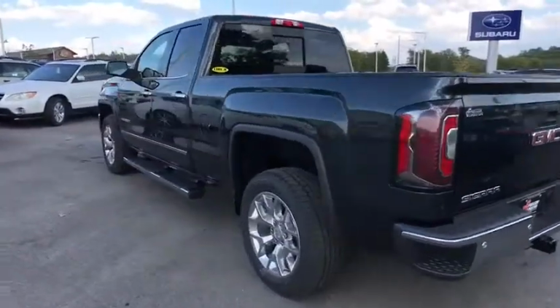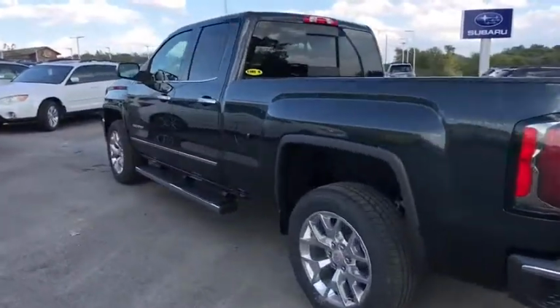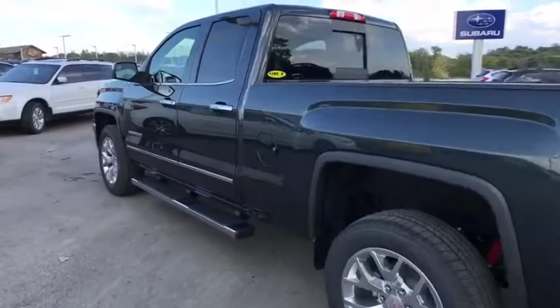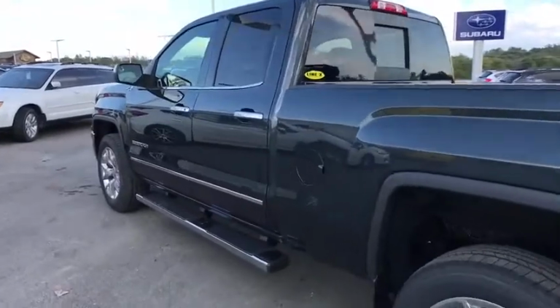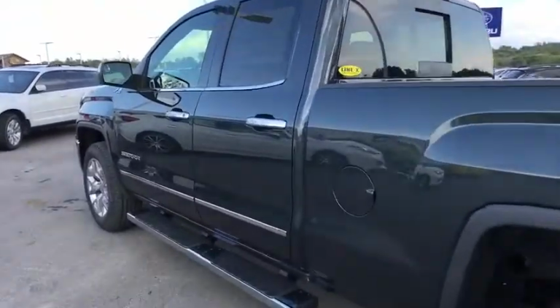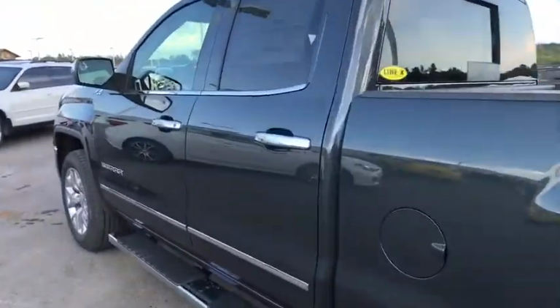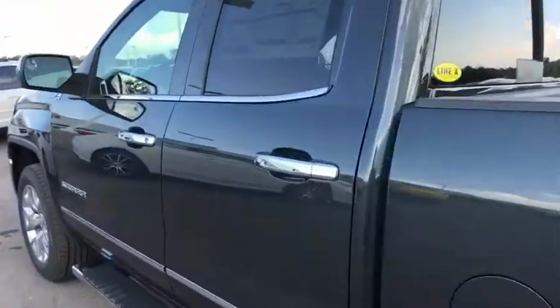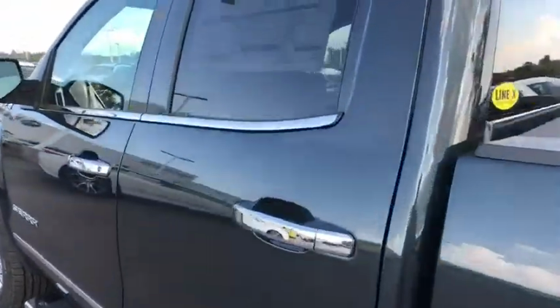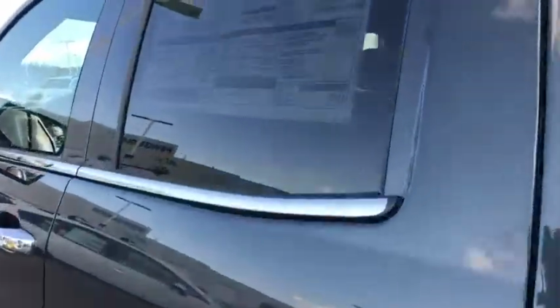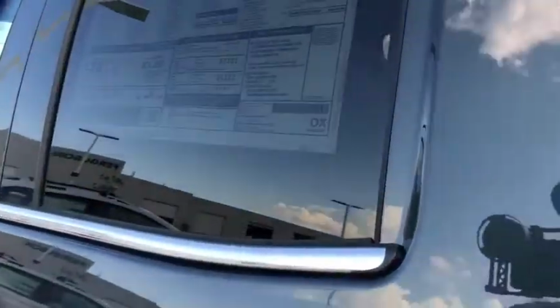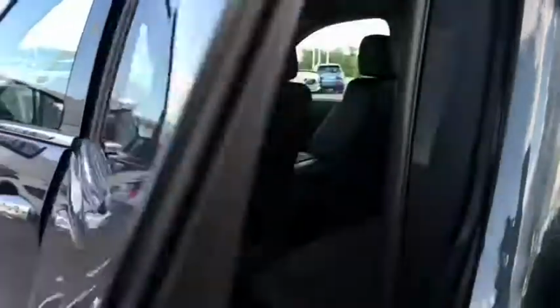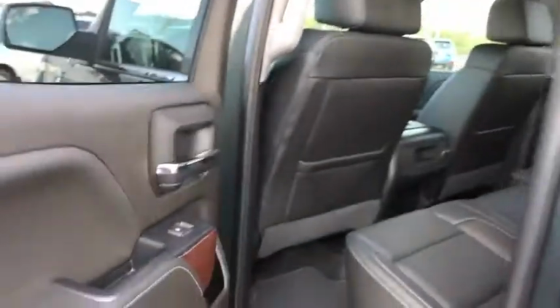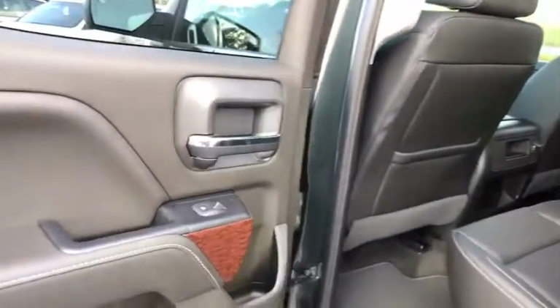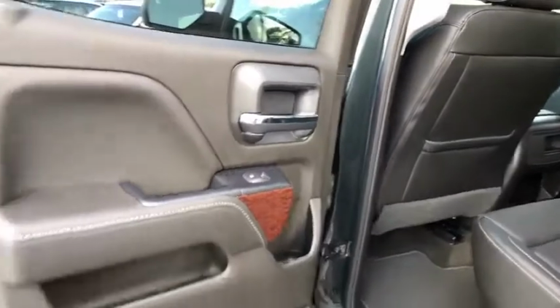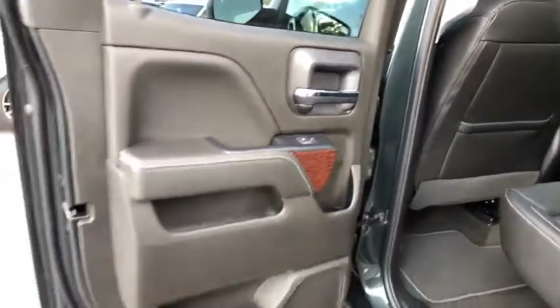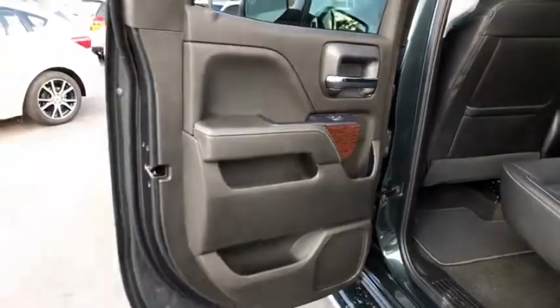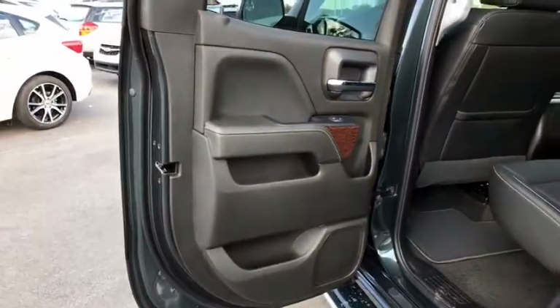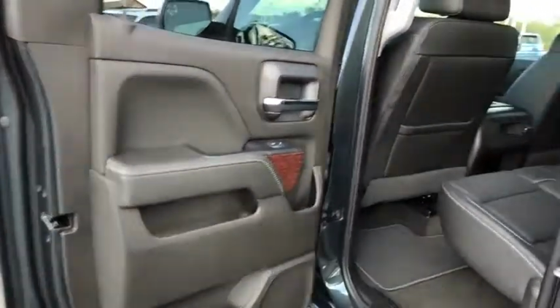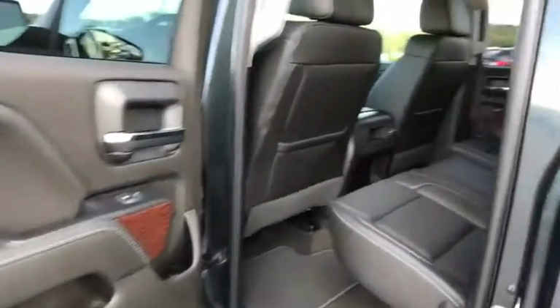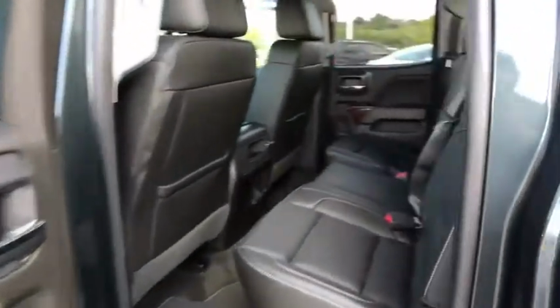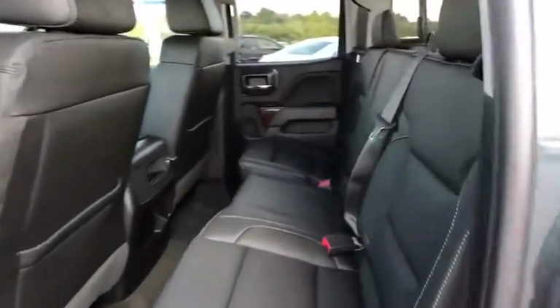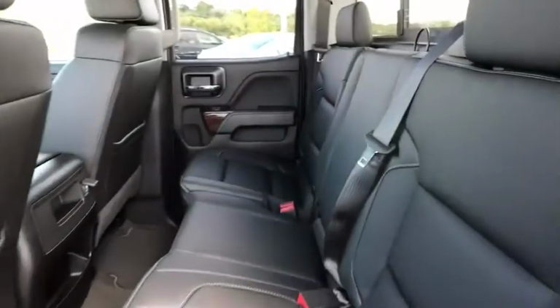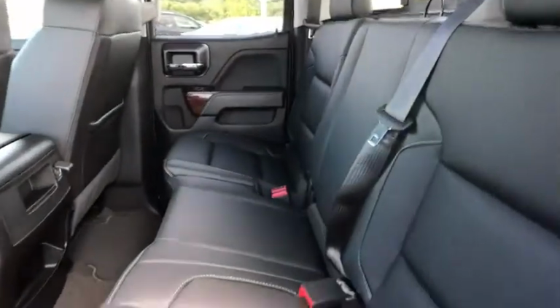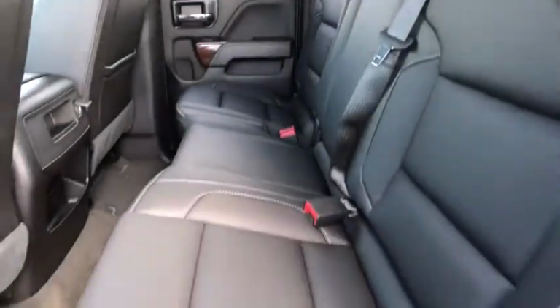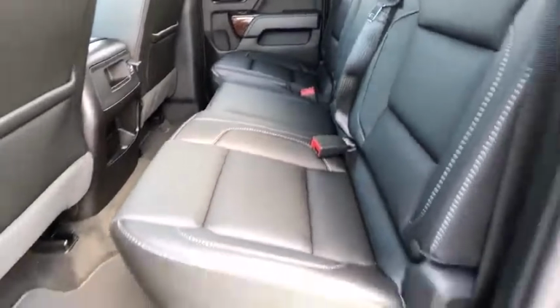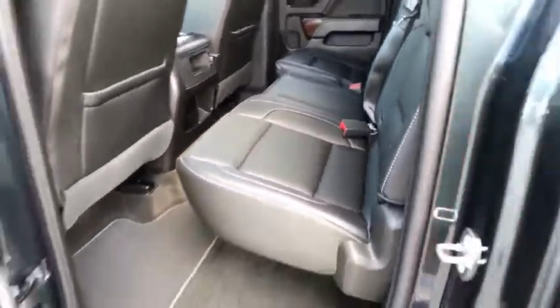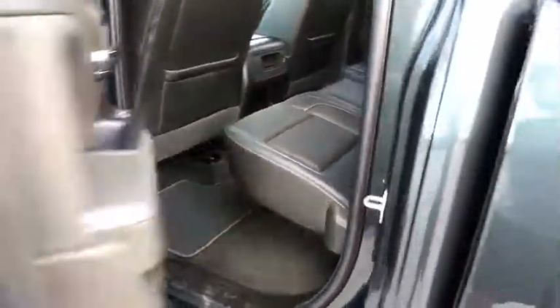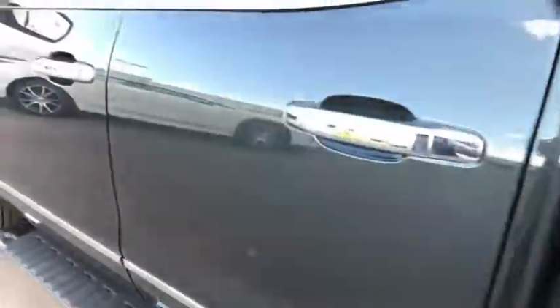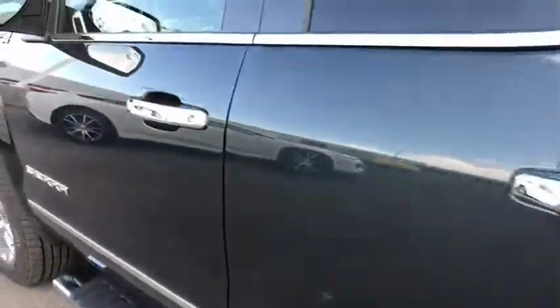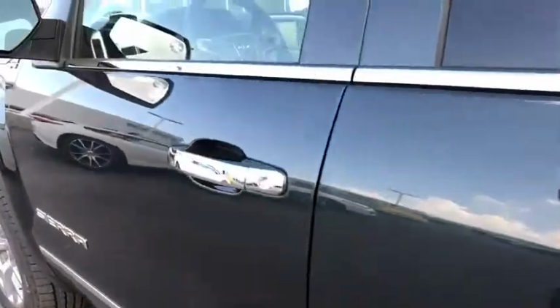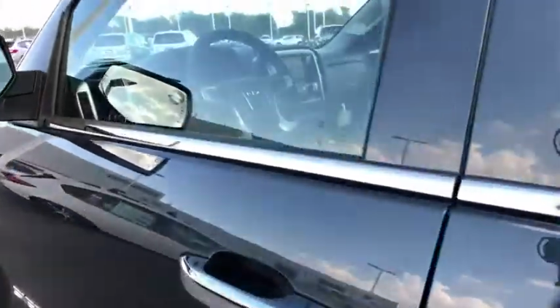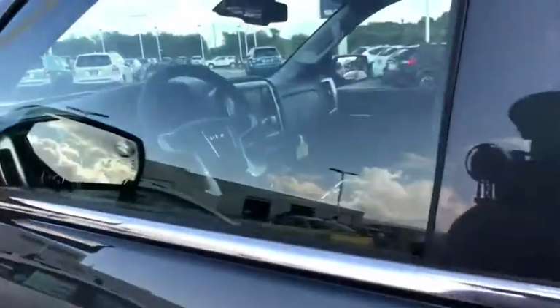Here are some of this vehicle's great options: keyless entry, traction control, remote engine start, tow hitch, stability control, power passenger seat, anti-lock braking system, backup camera, steering wheel audio controls, leather-wrapped steering wheel.